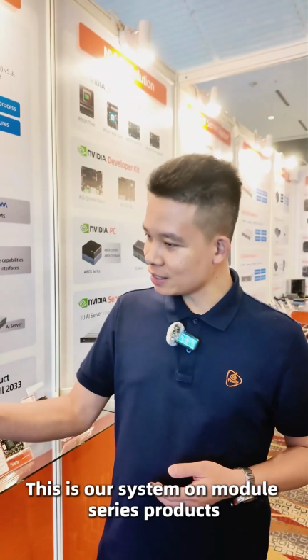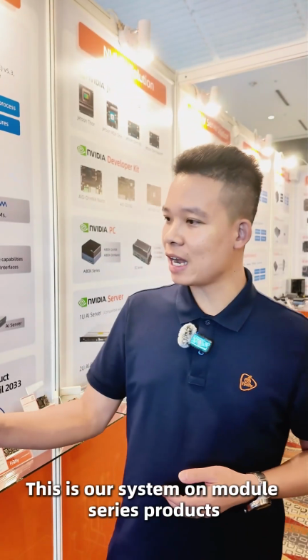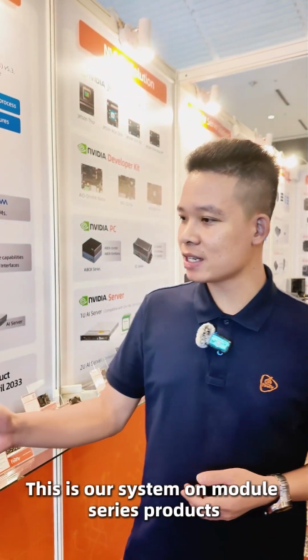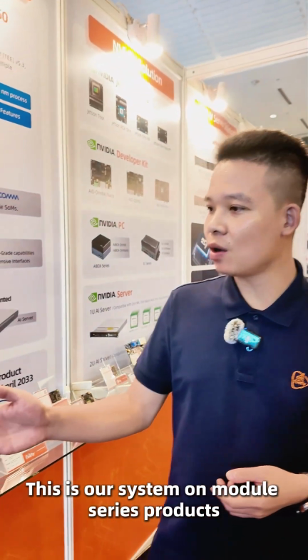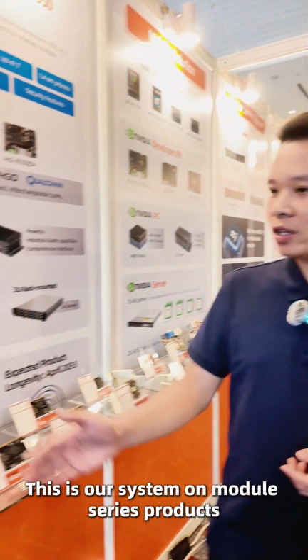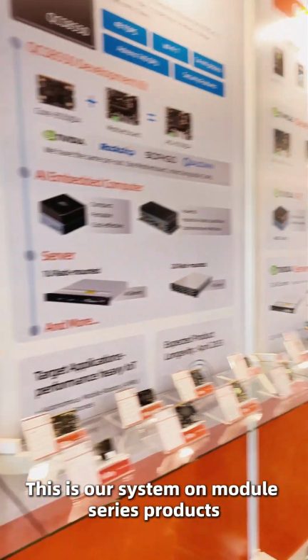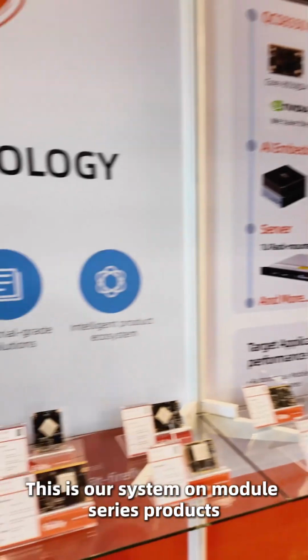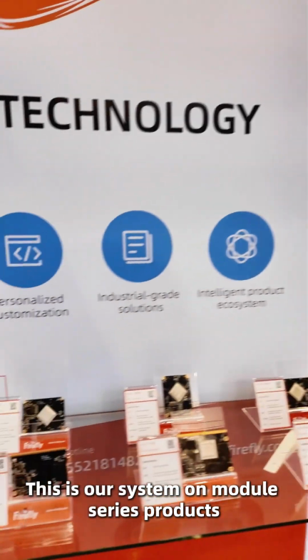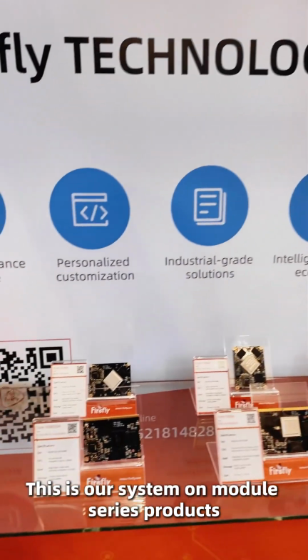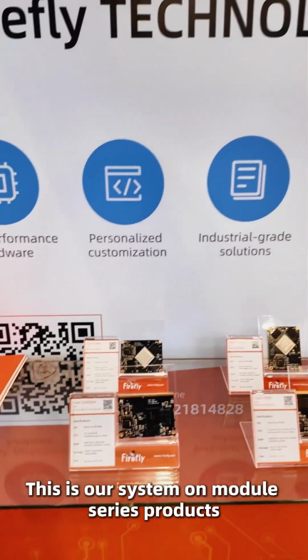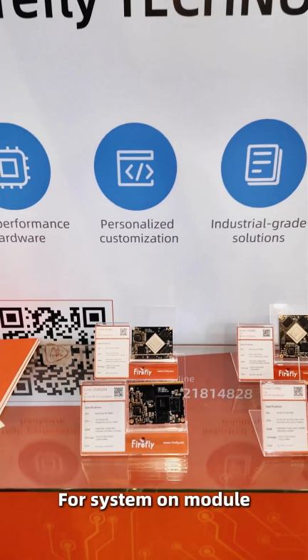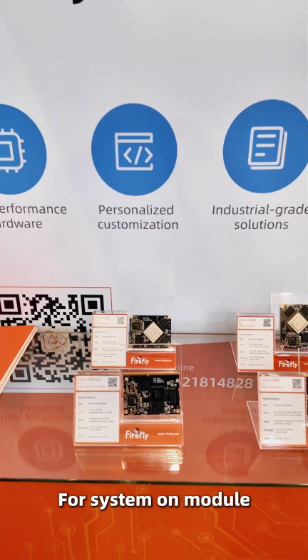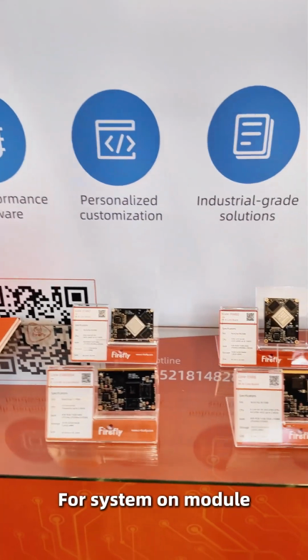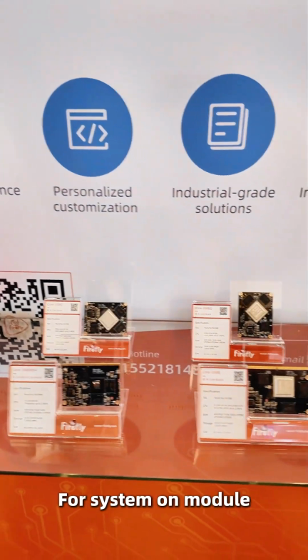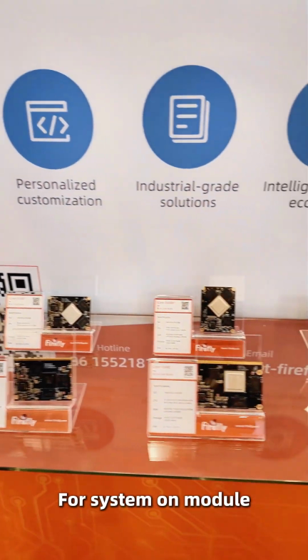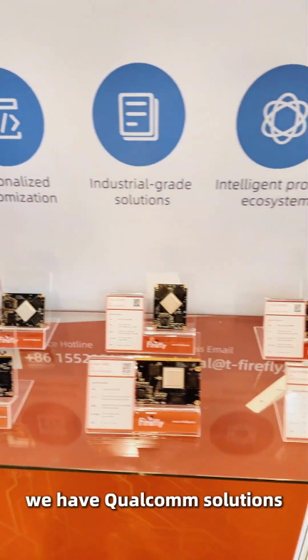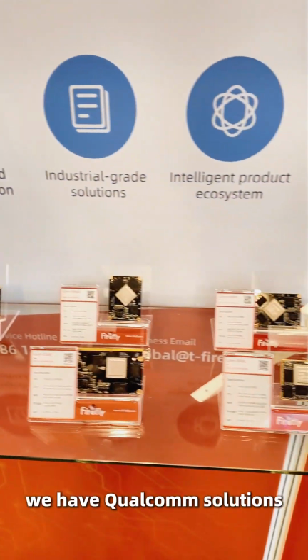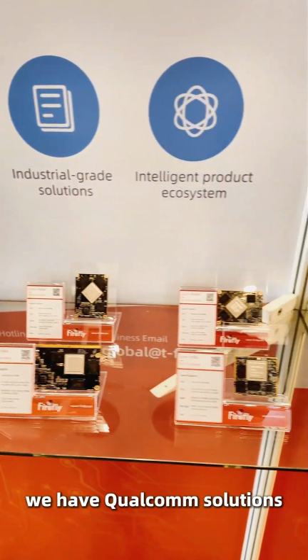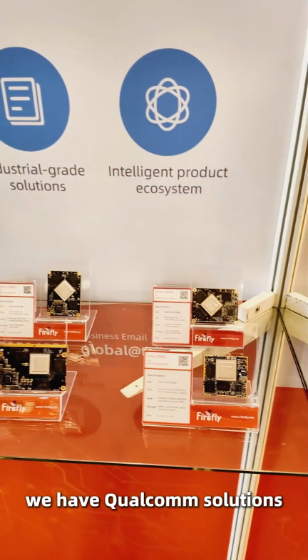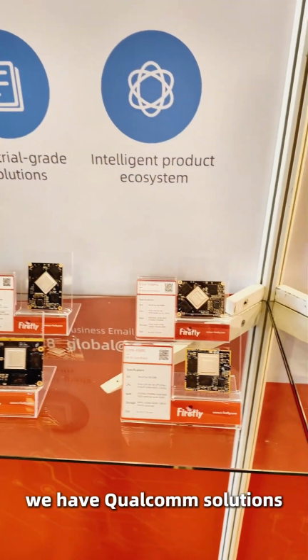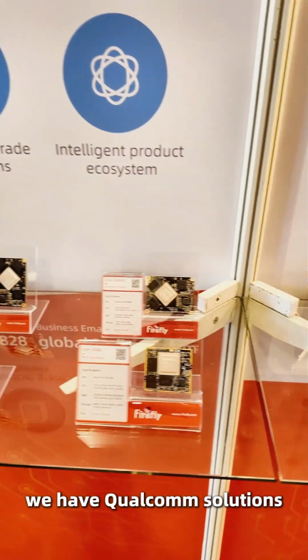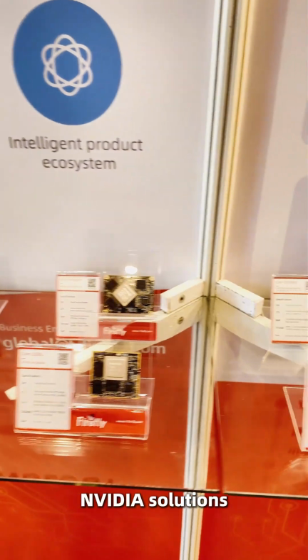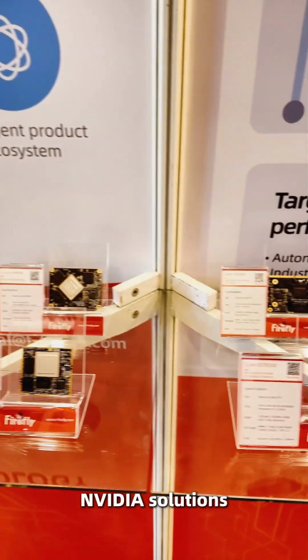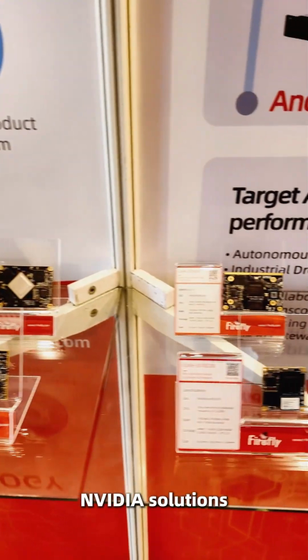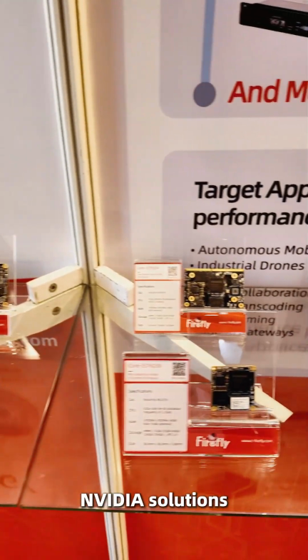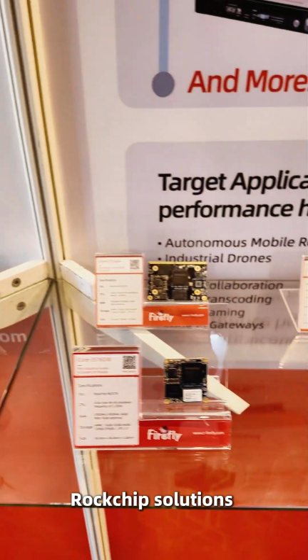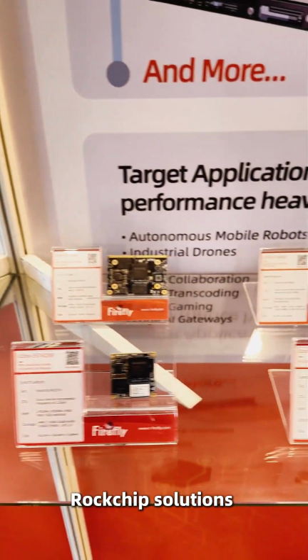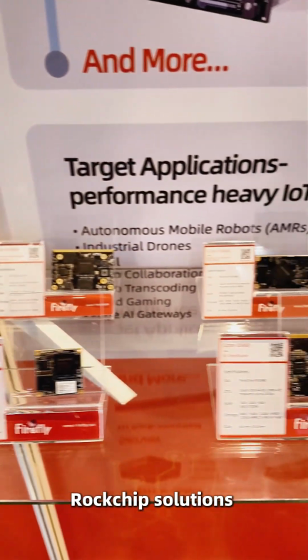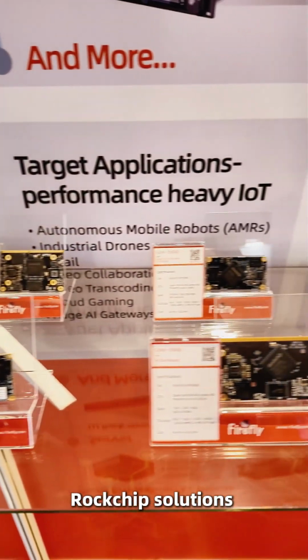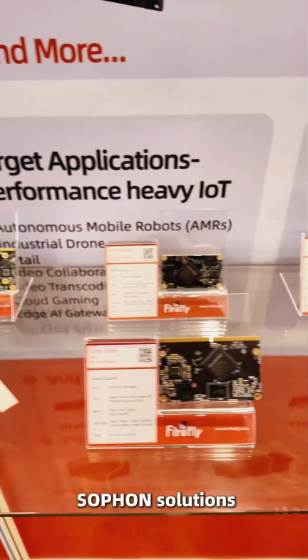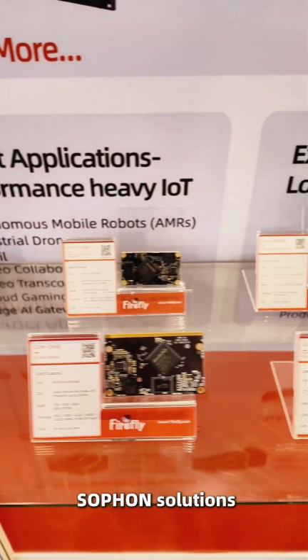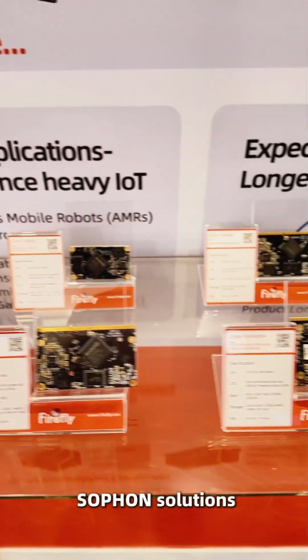This is our system on module series products. For system on modules, we have Qualcomm solutions, Nvidia solutions, Rockchip solutions, and SoftIron solutions.